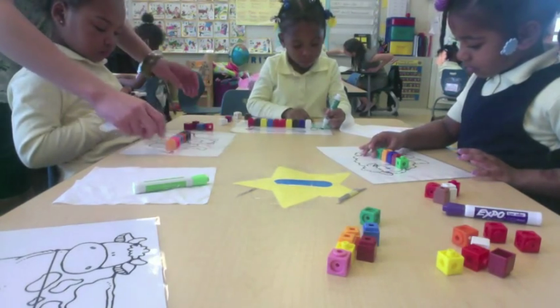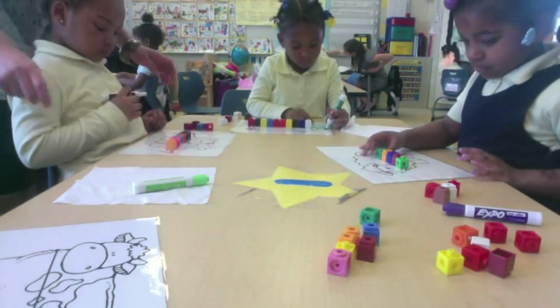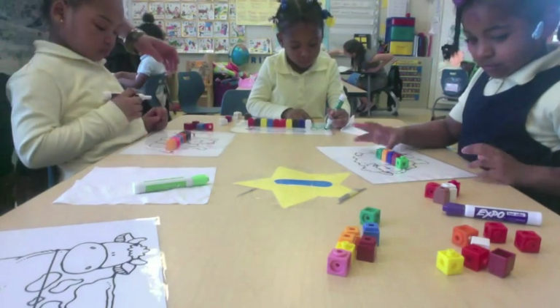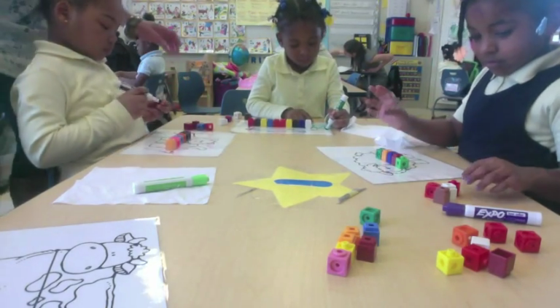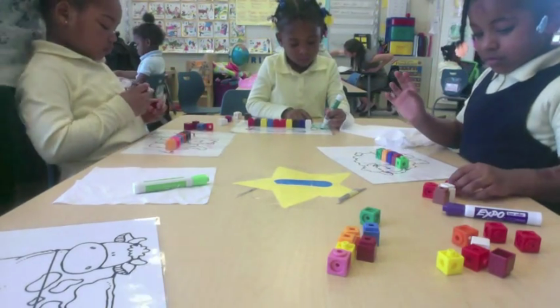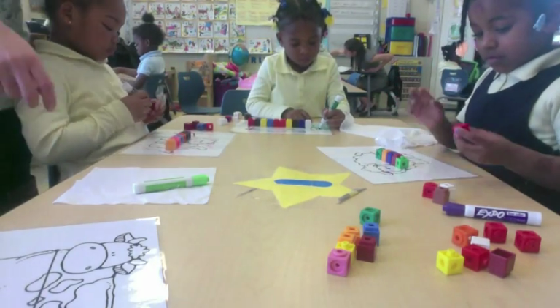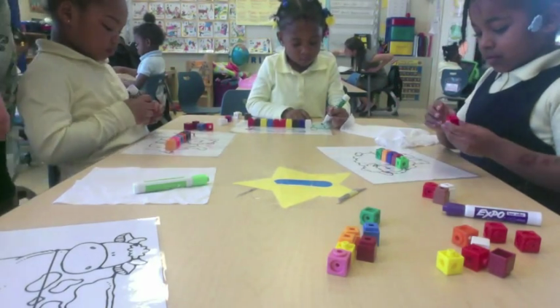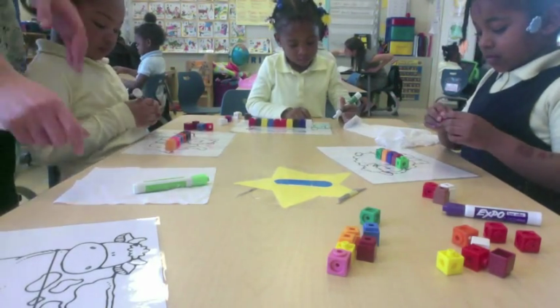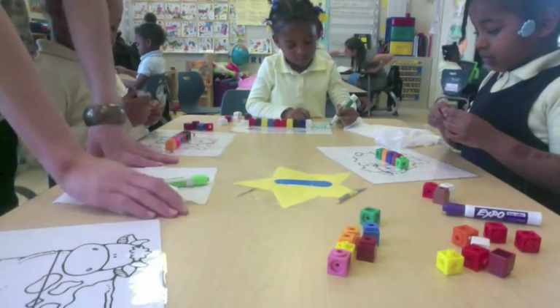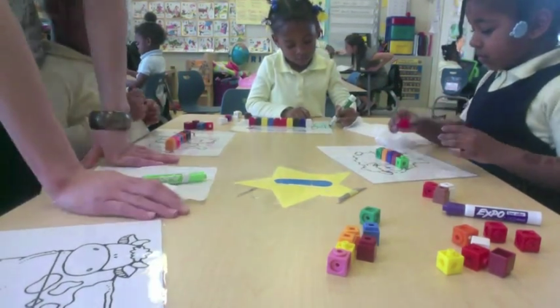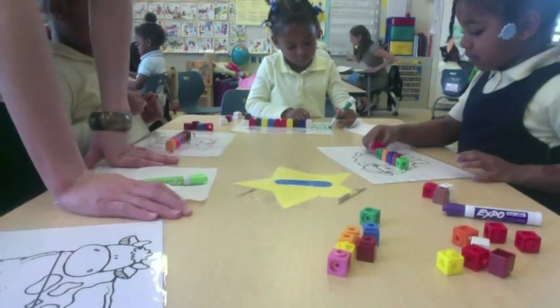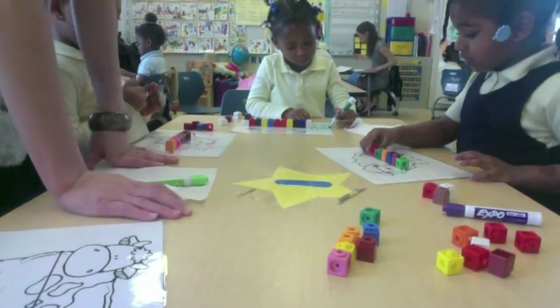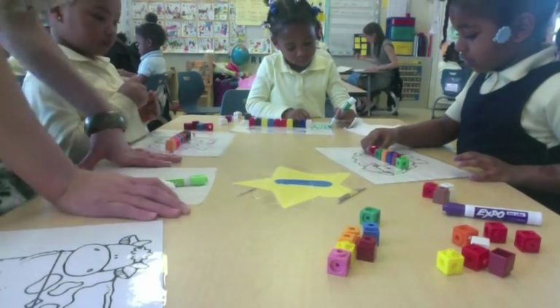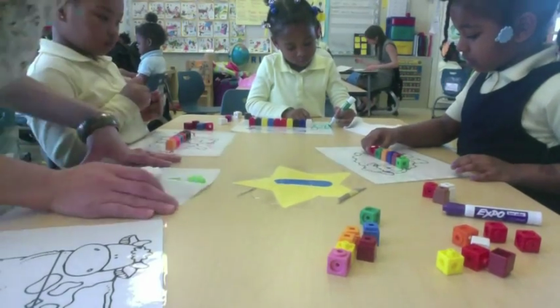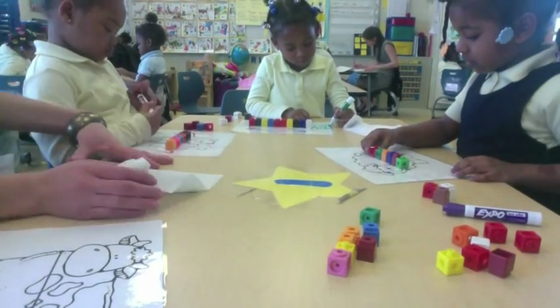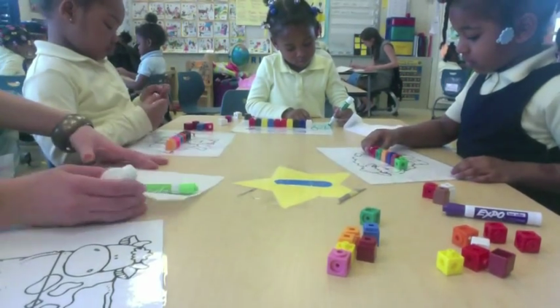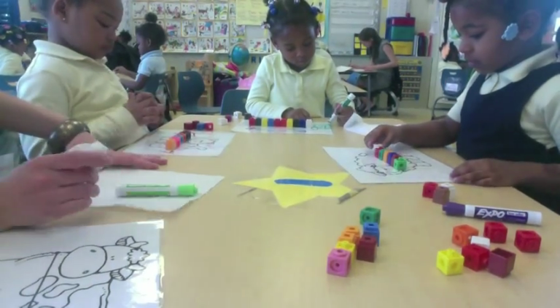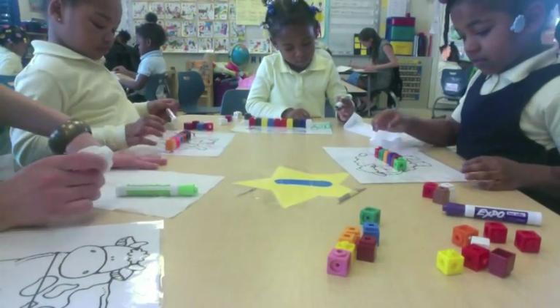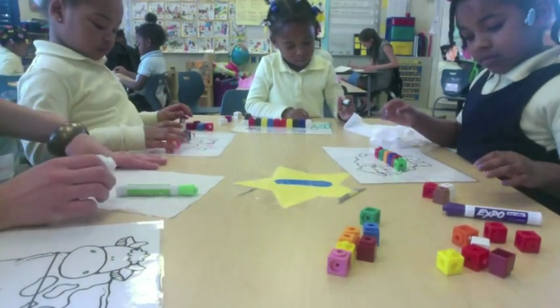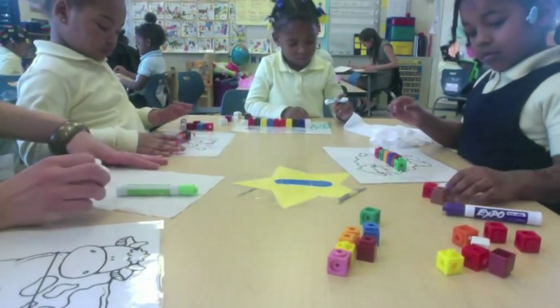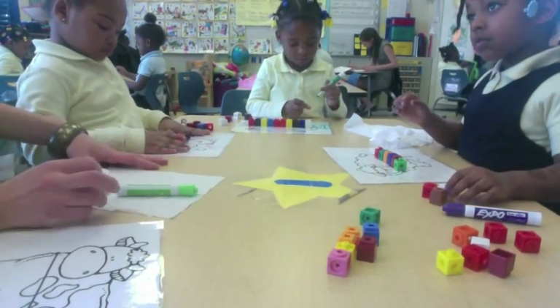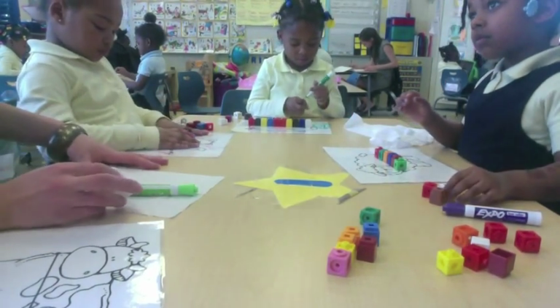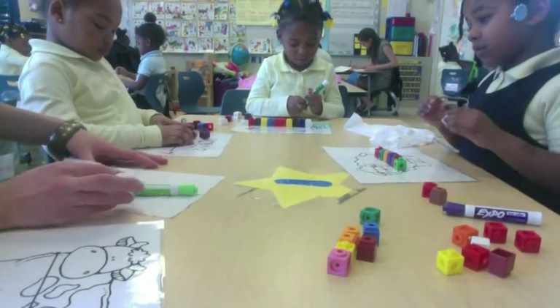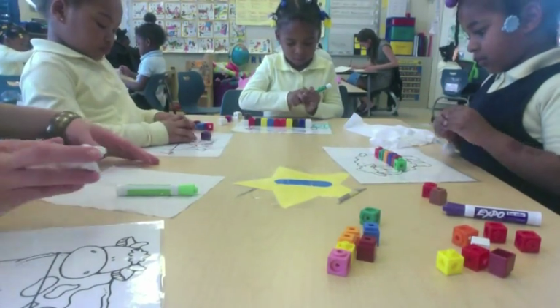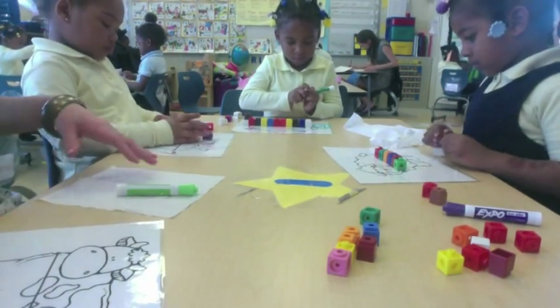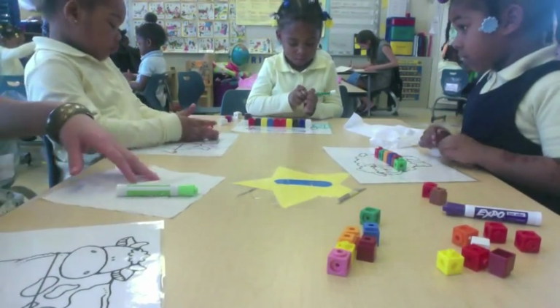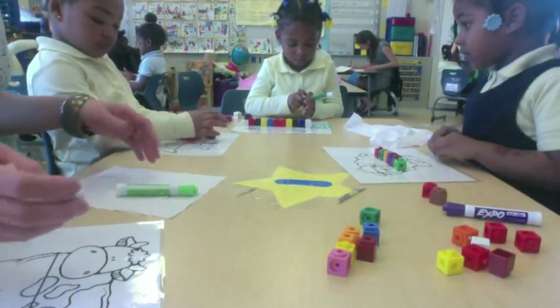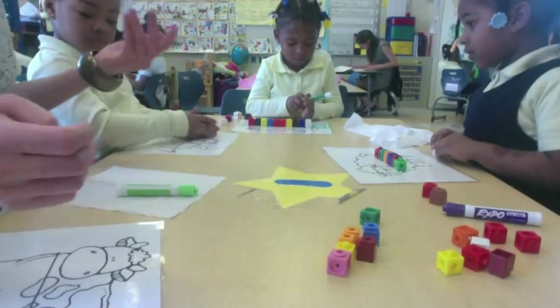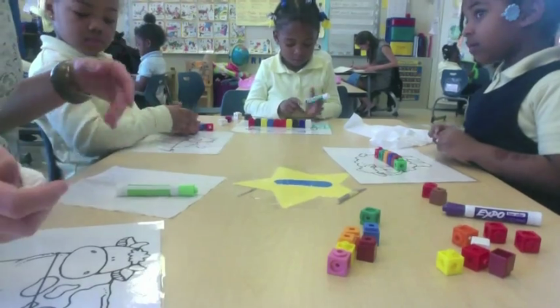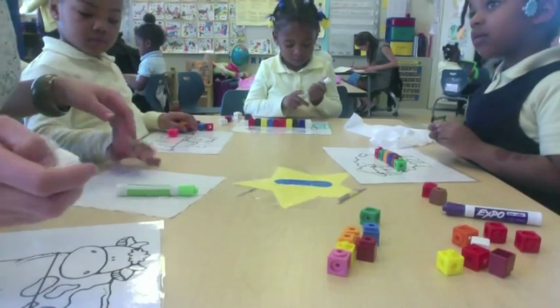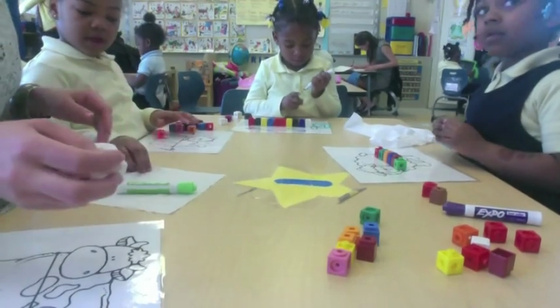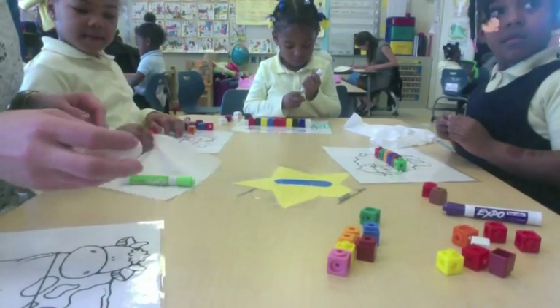Beautiful job. Great job, friends. You have the accurate measurement. I need you to clear your boards, wipe your boards down. We have more animals to do.